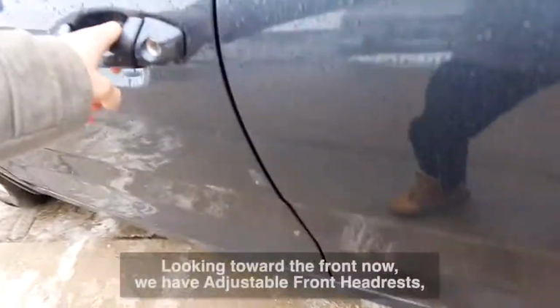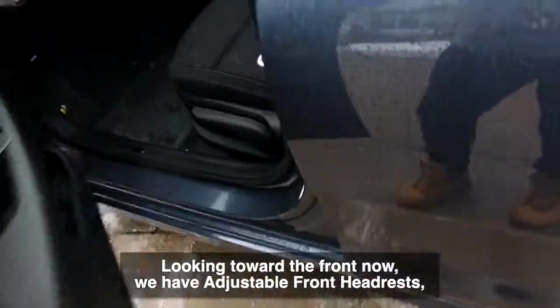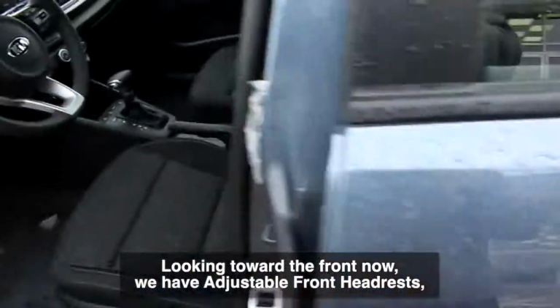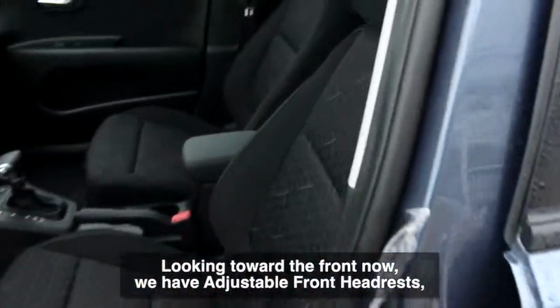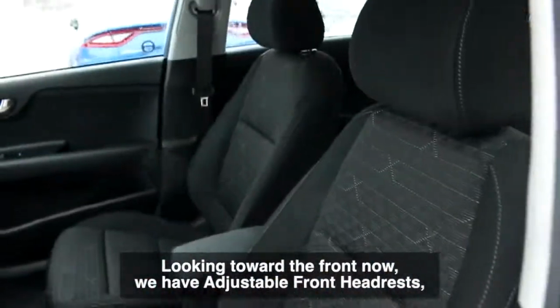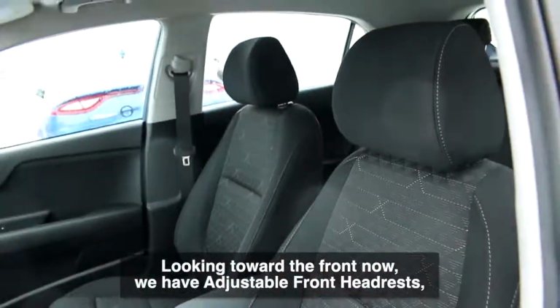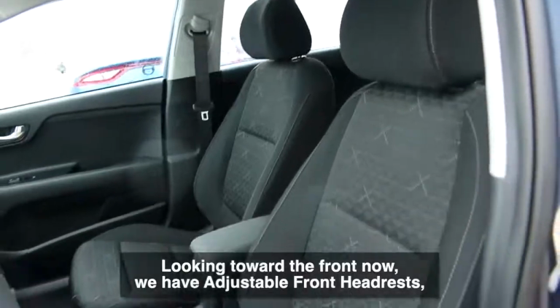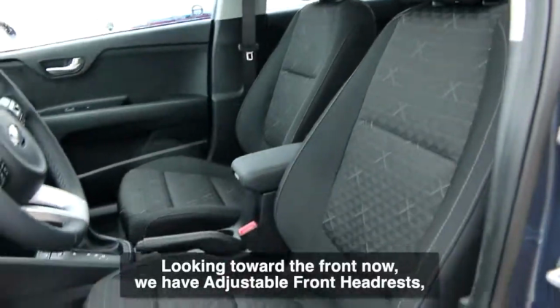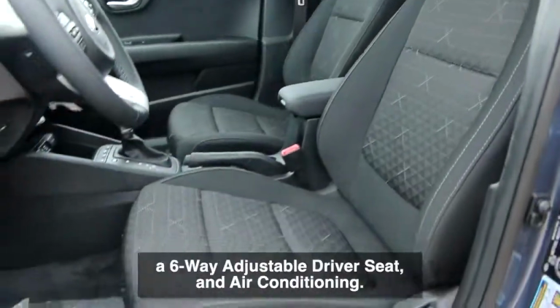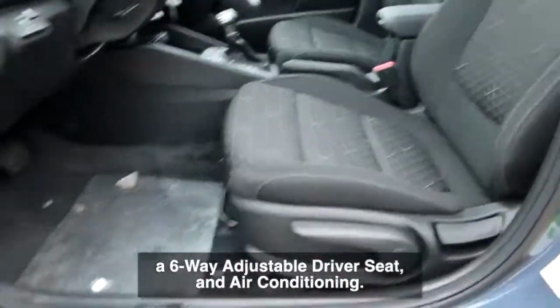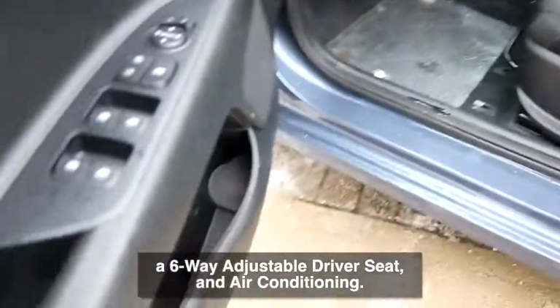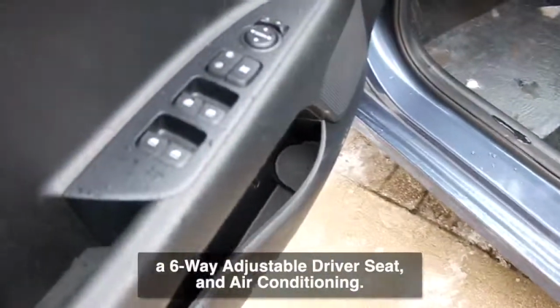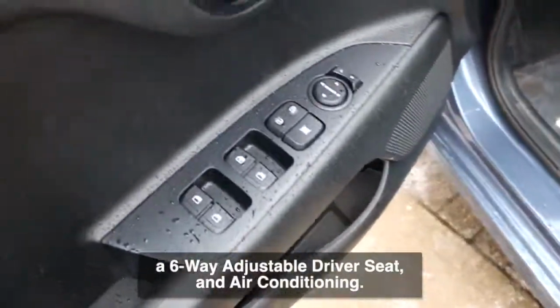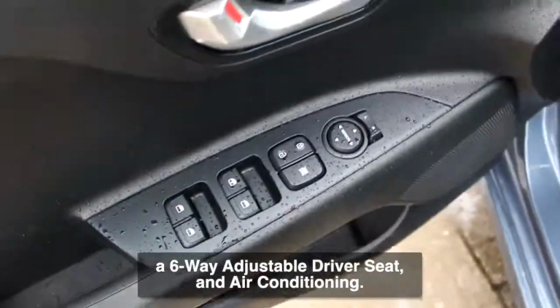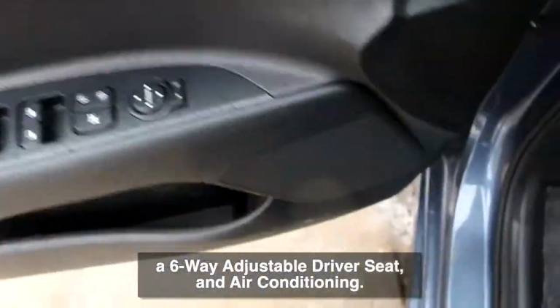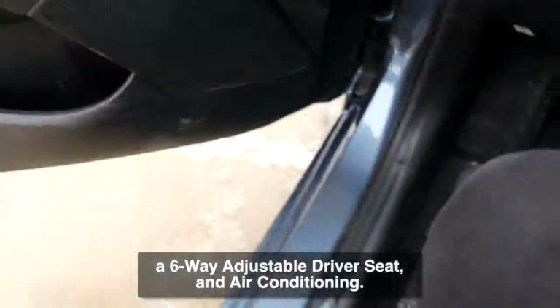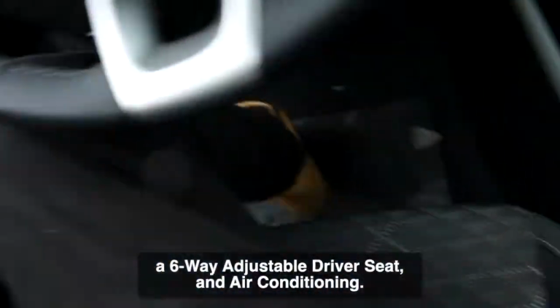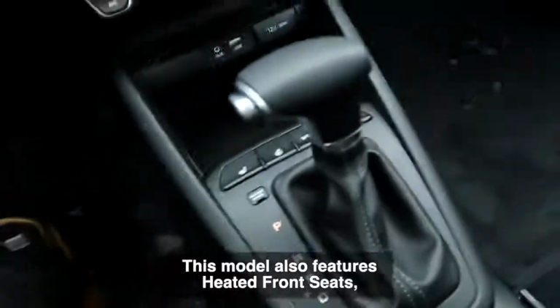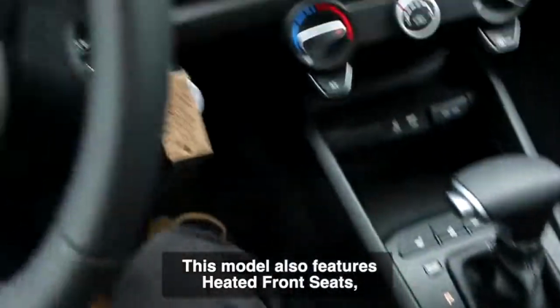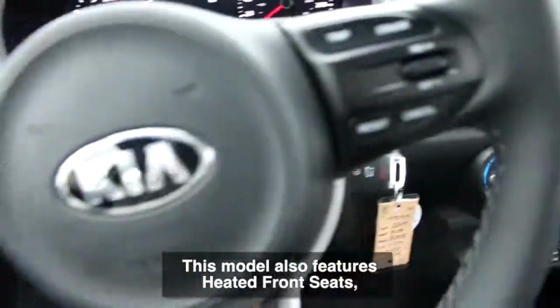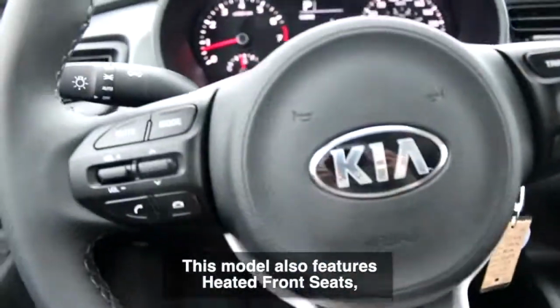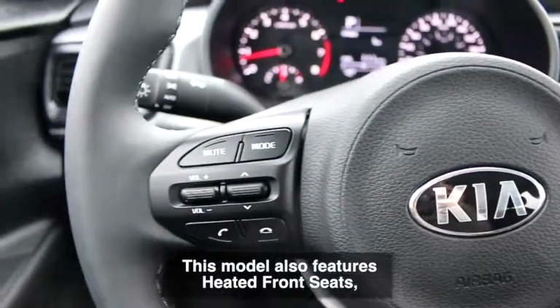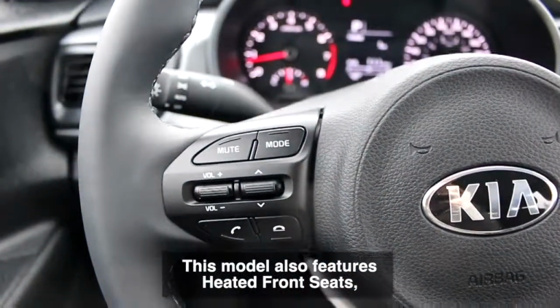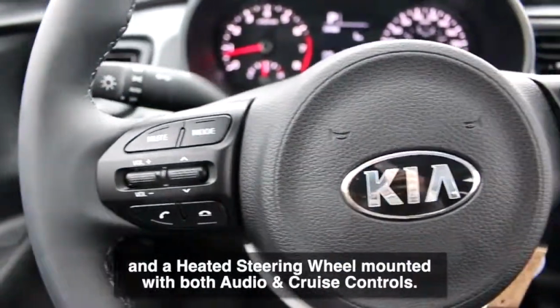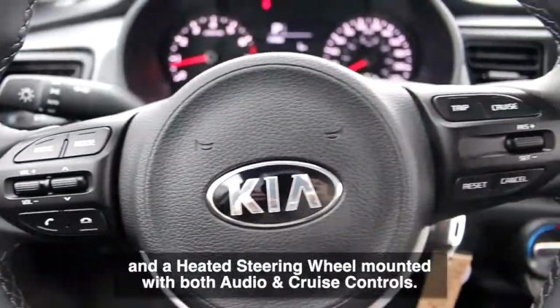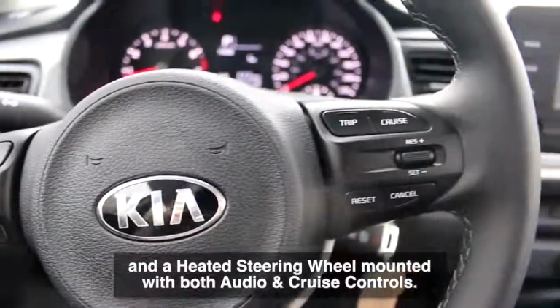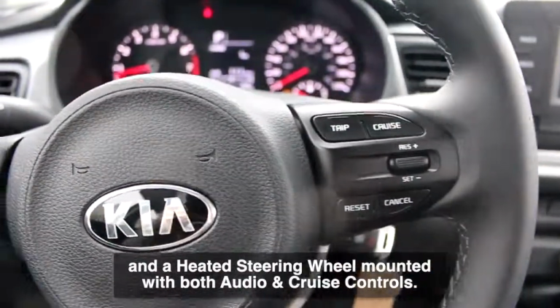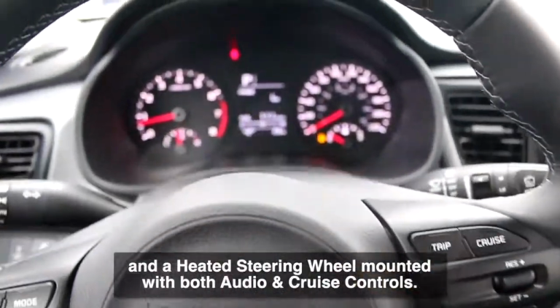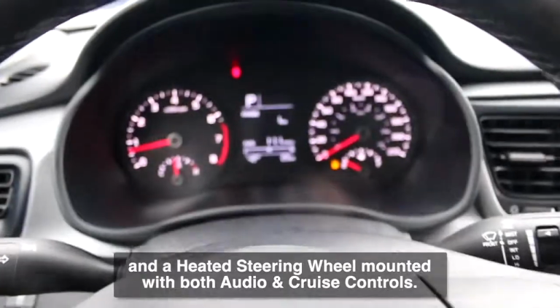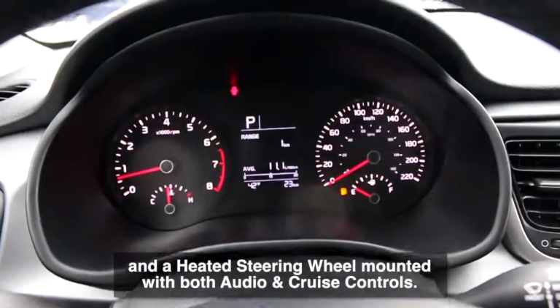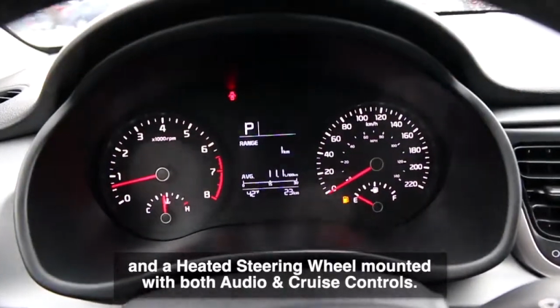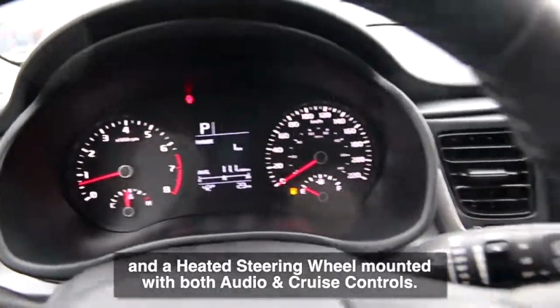Looking toward the front now, we have adjustable front headrests, a six way adjustable driver seat, and air conditioning. This model also features heated front seats and a heated steering wheel mounted with both audio and cruise controls.